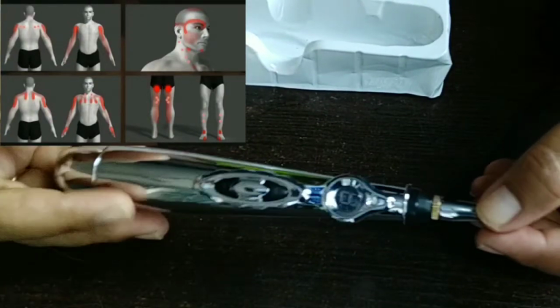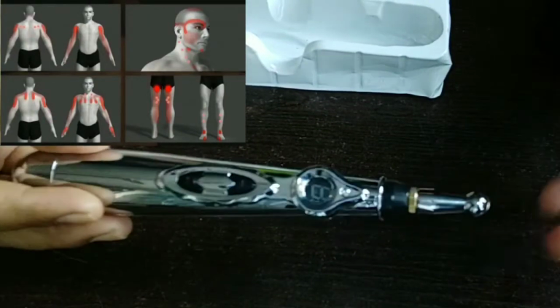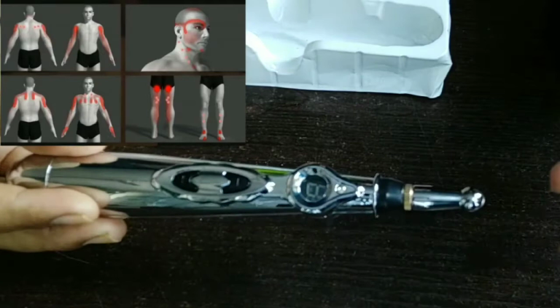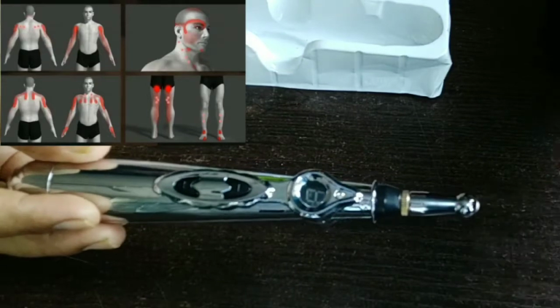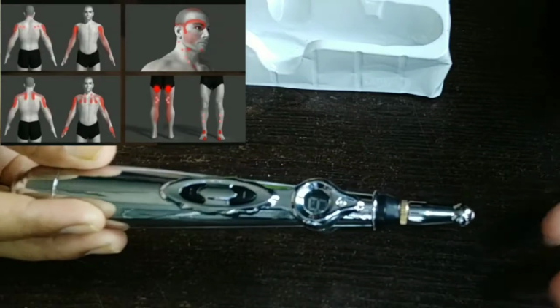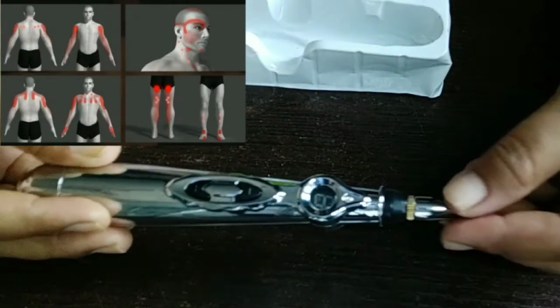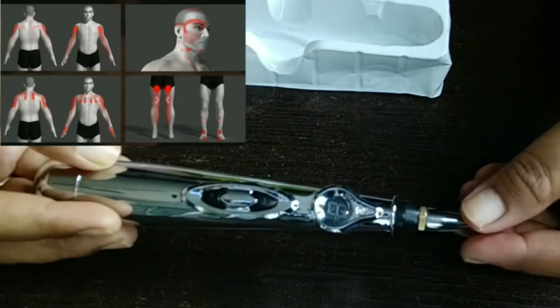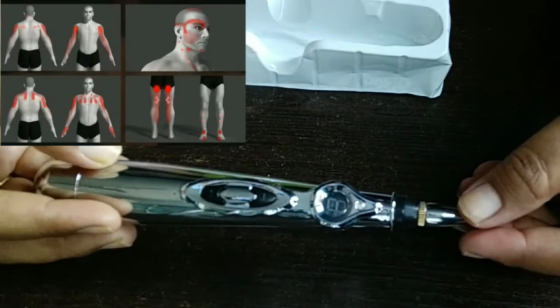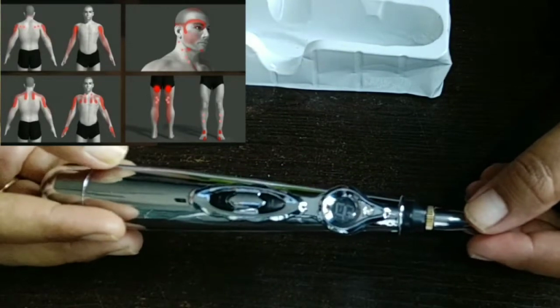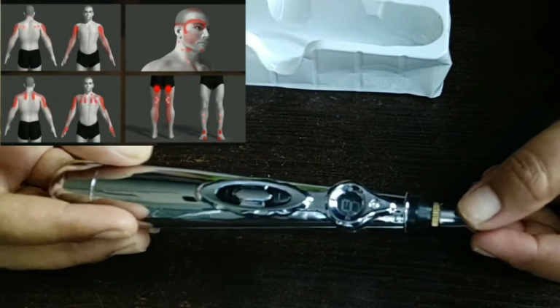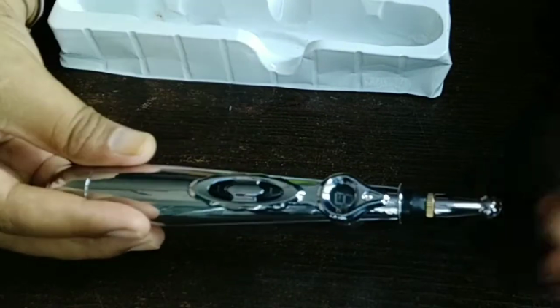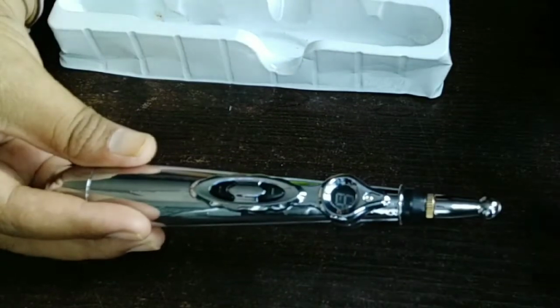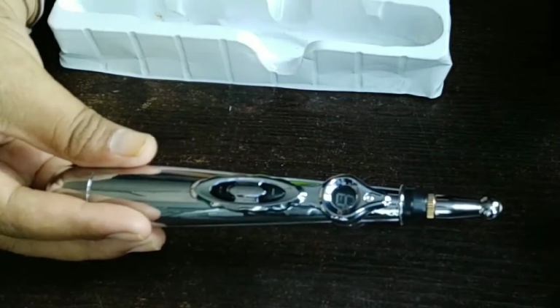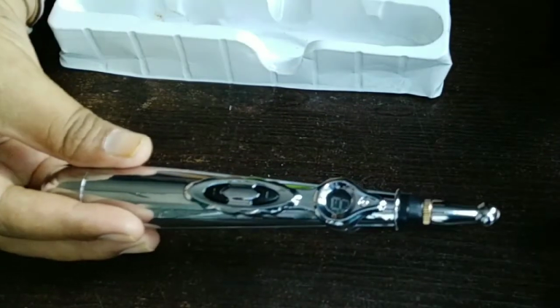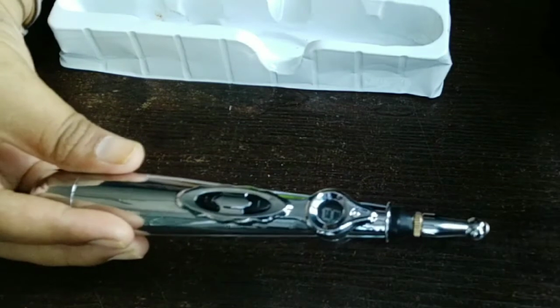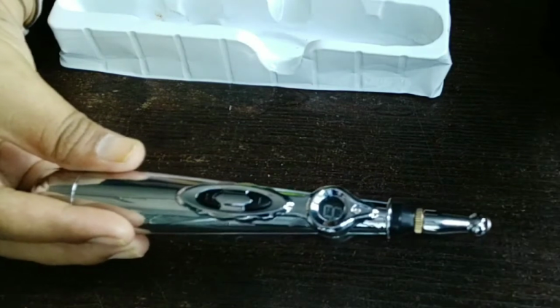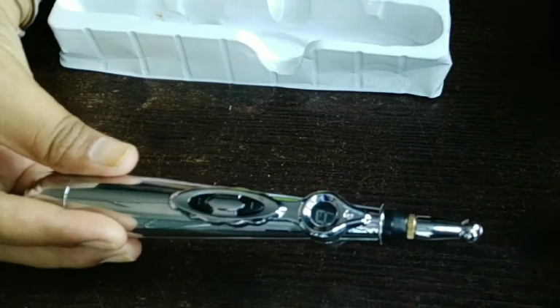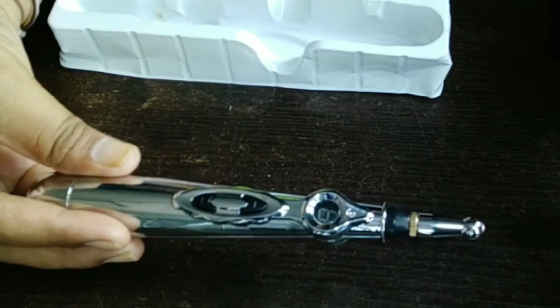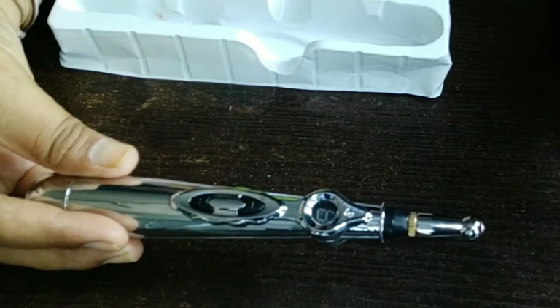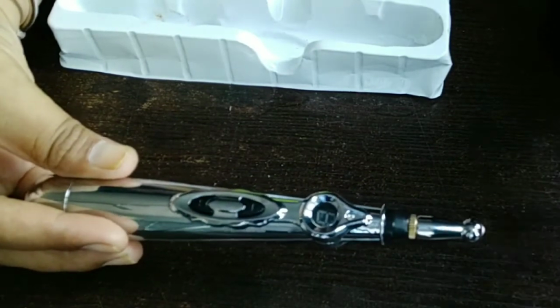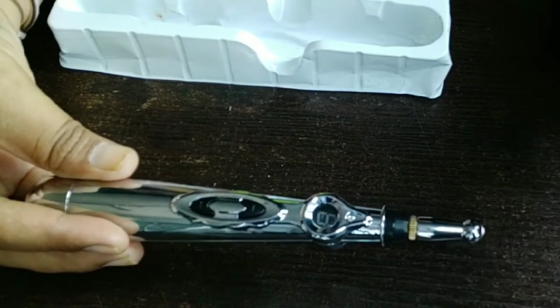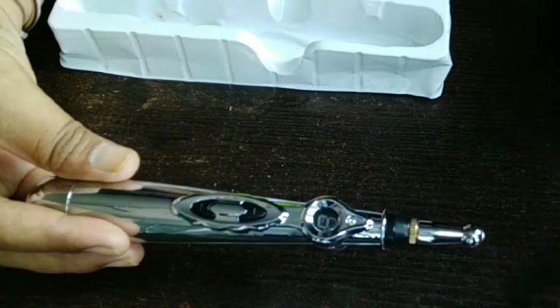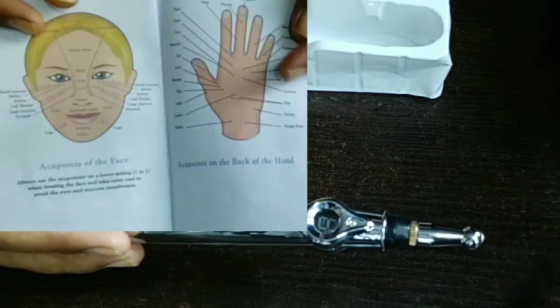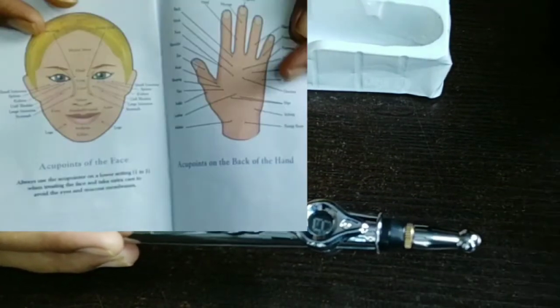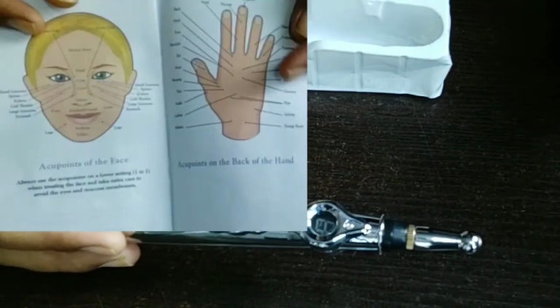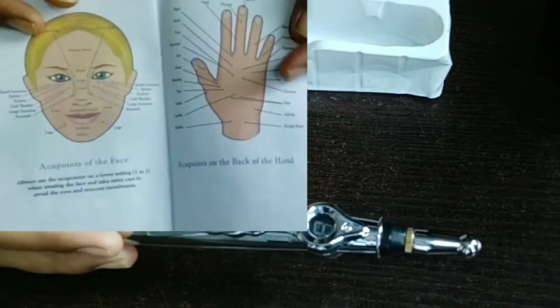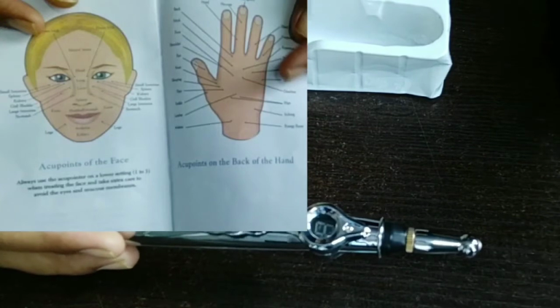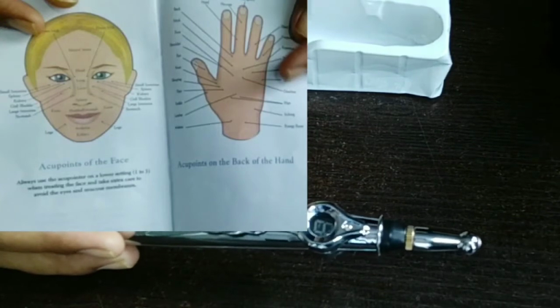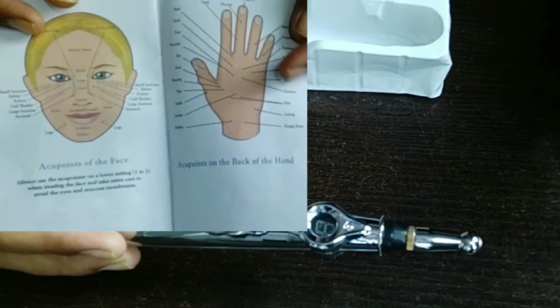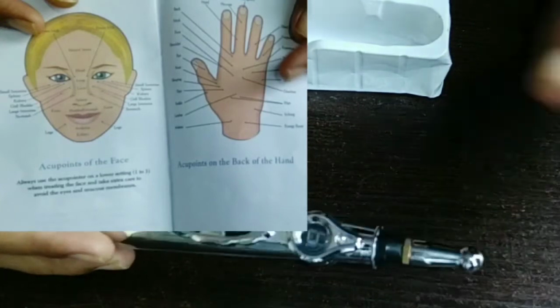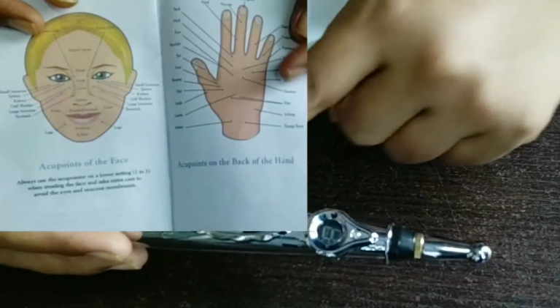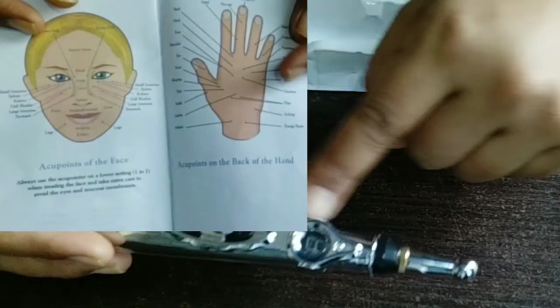Before you apply it, don't forget to read the manual to learn where you can use it on body parts and where you cannot. Keep some small things in mind.